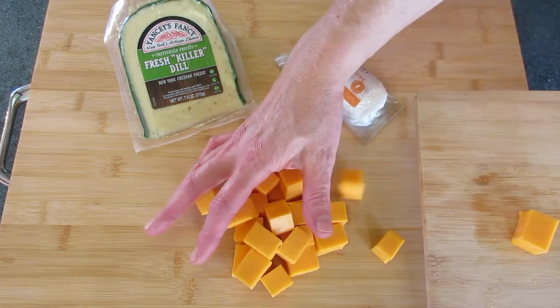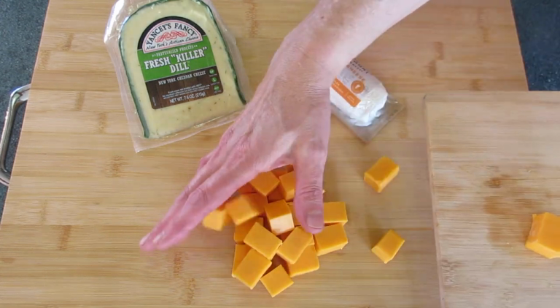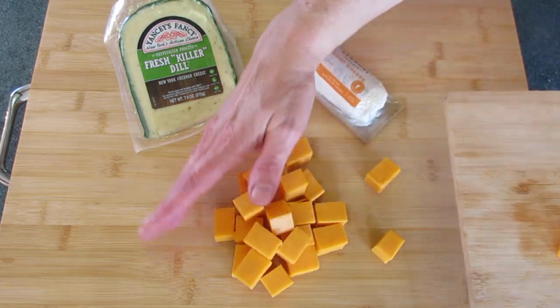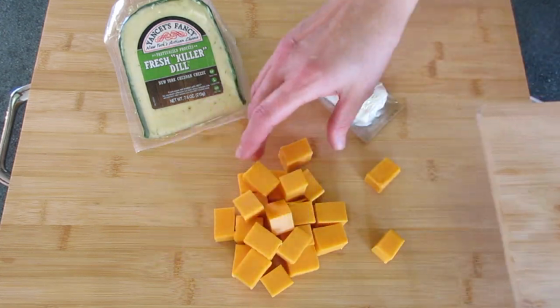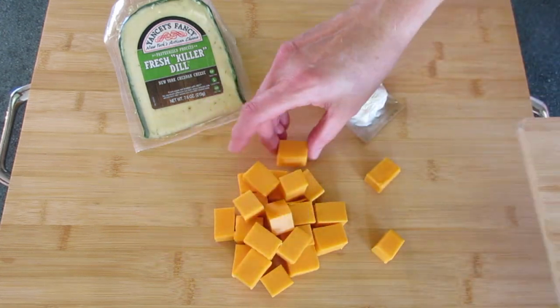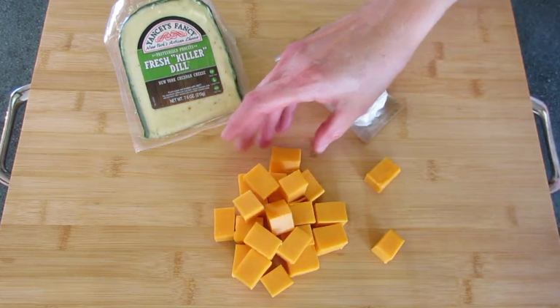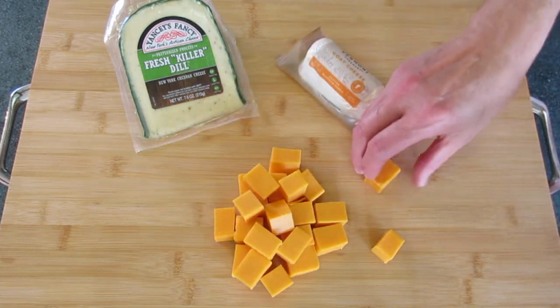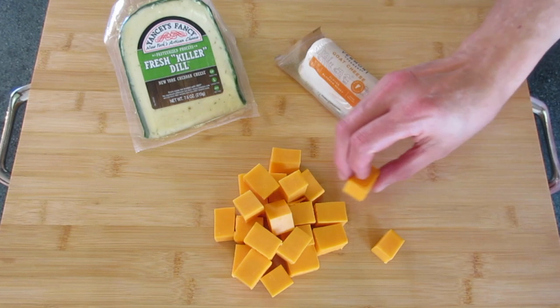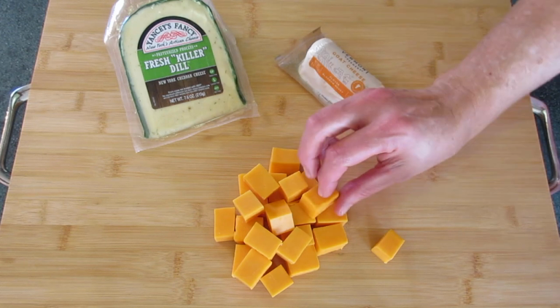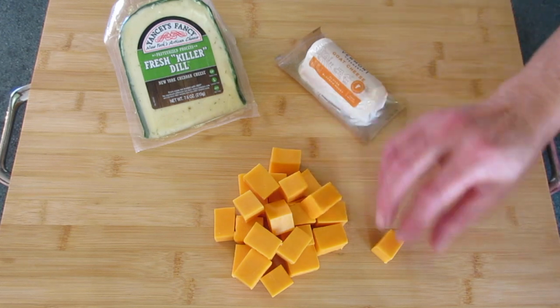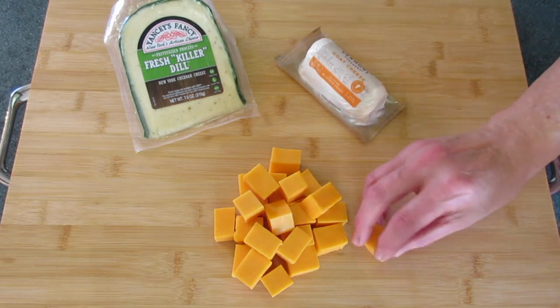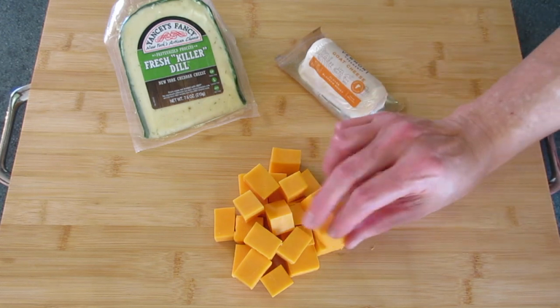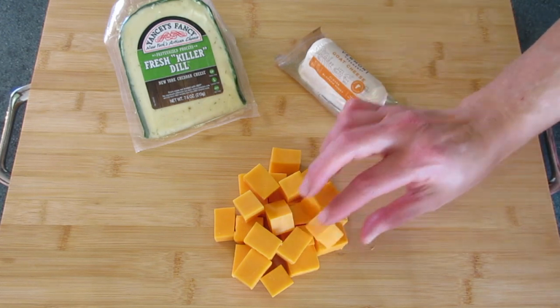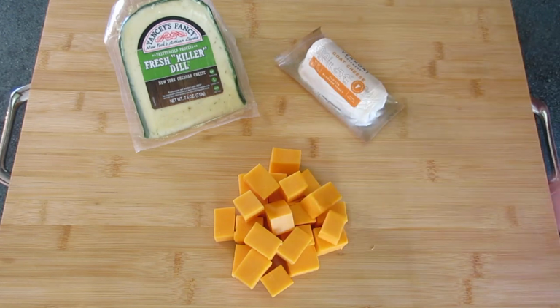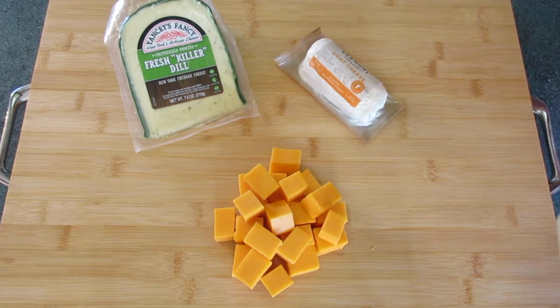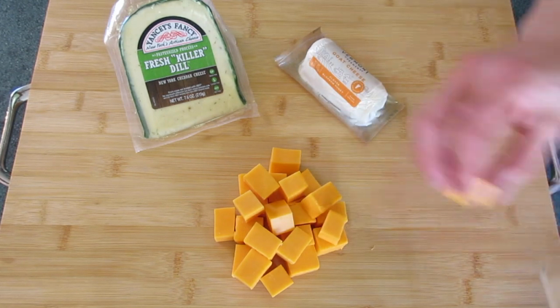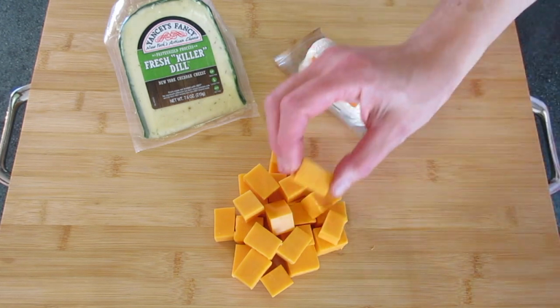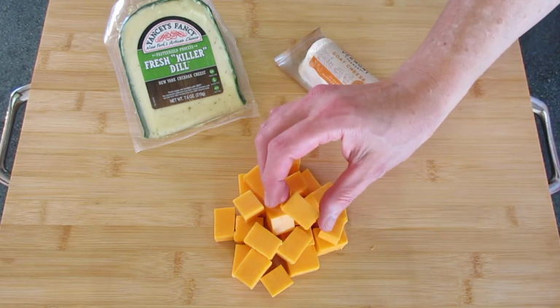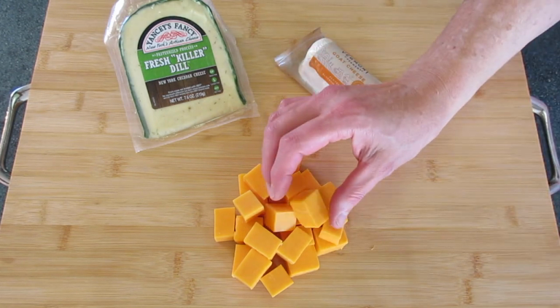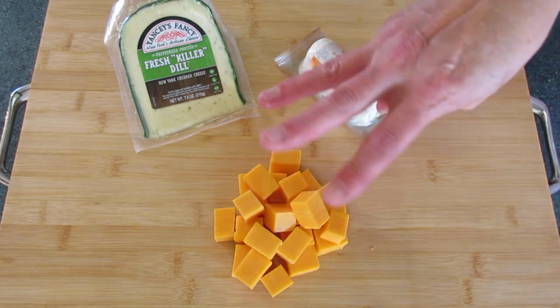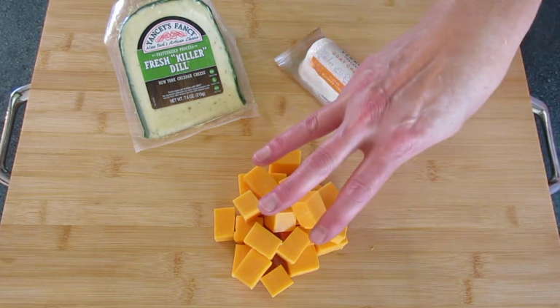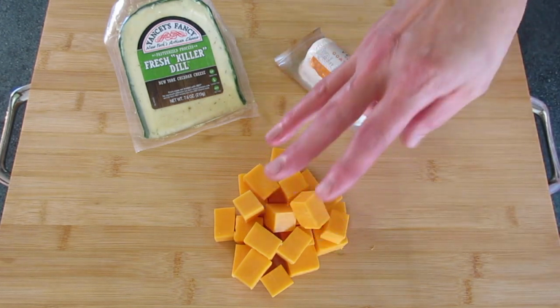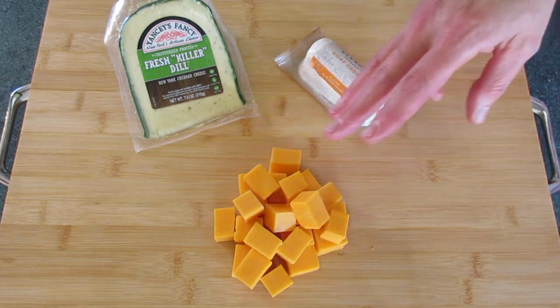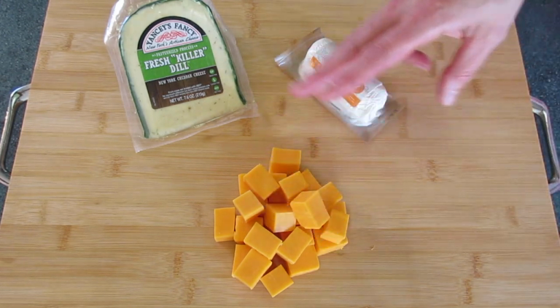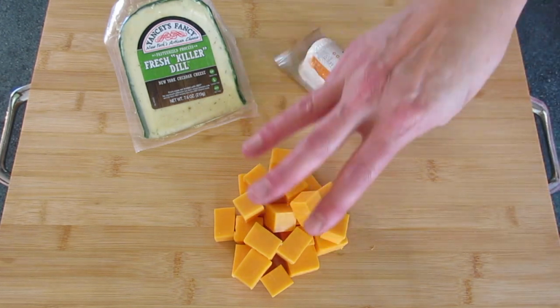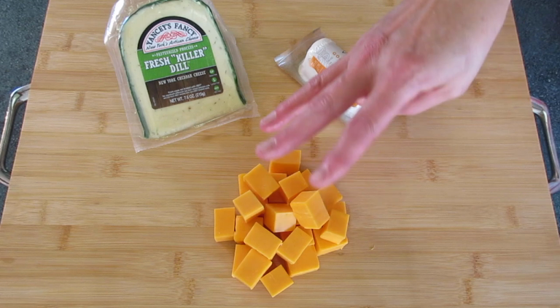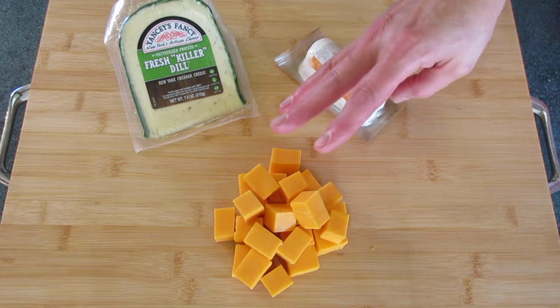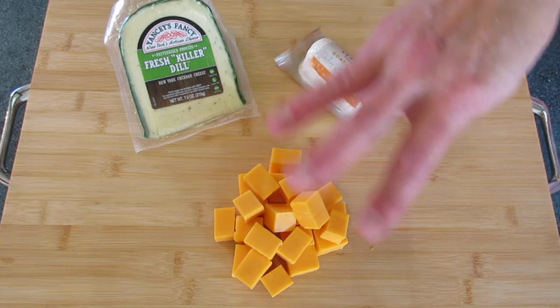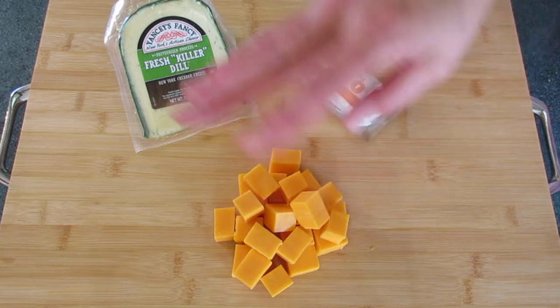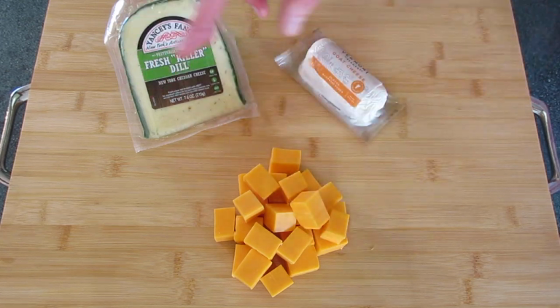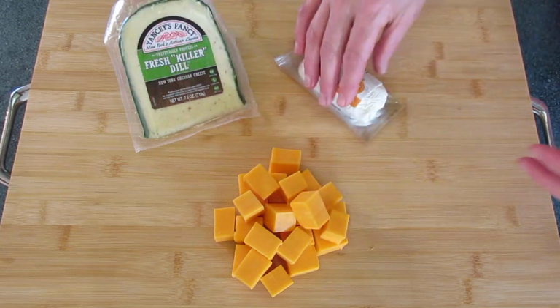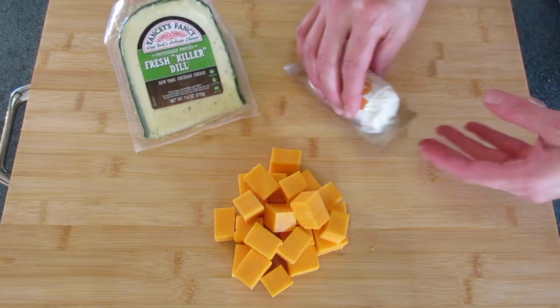The rule of thumb when working with a charcuterie board is you want to work in odd numbers — like three cheeses, three meats, three crackers.